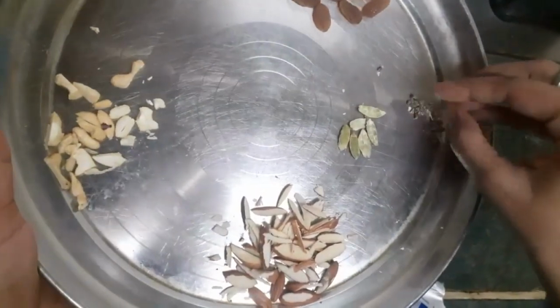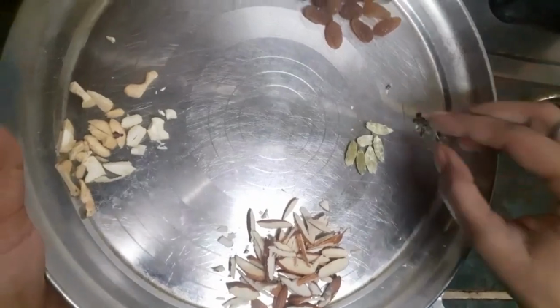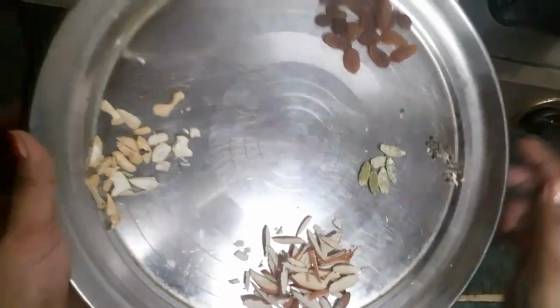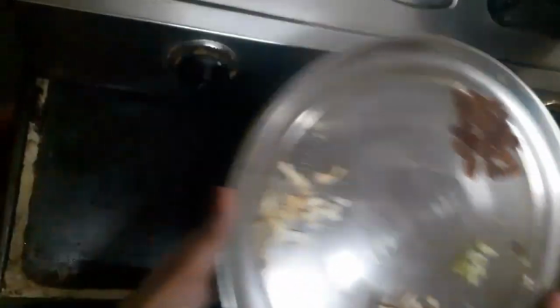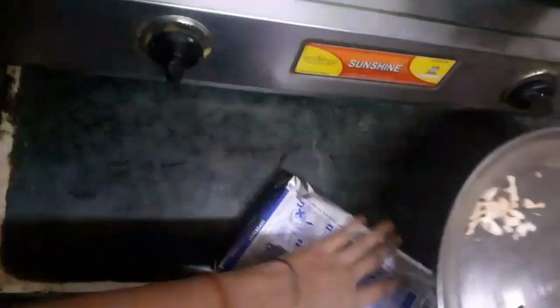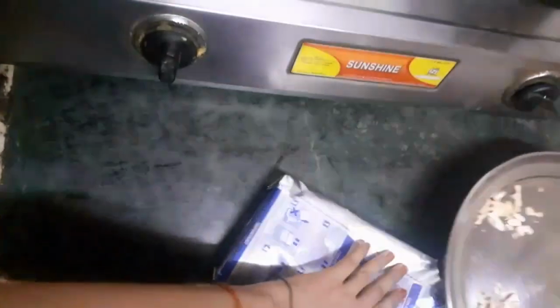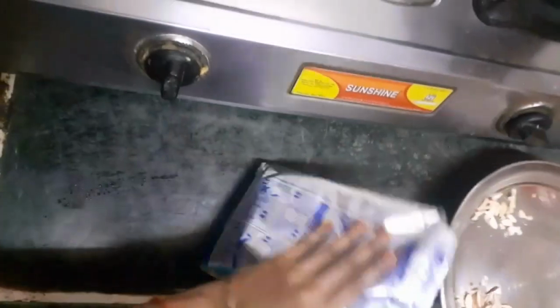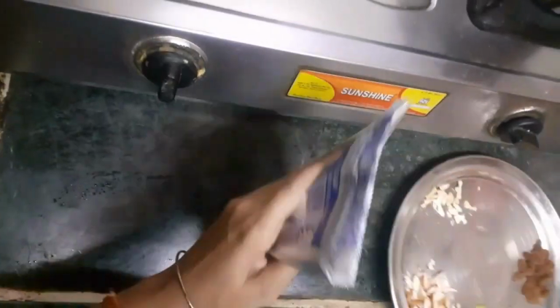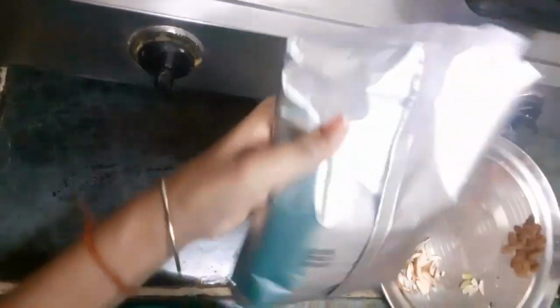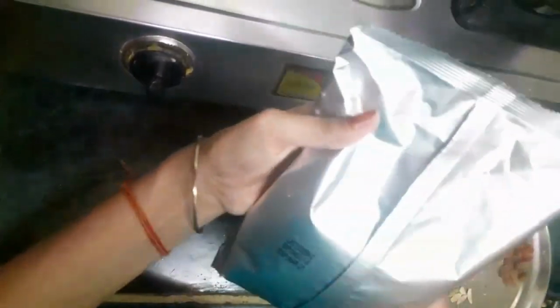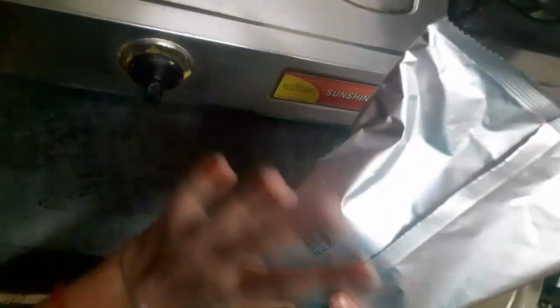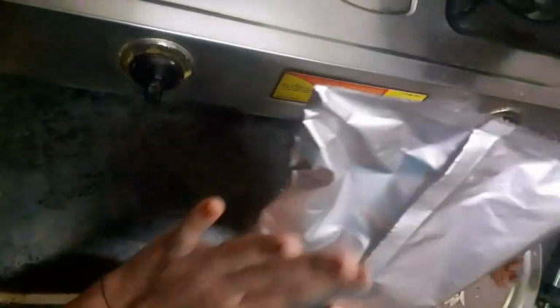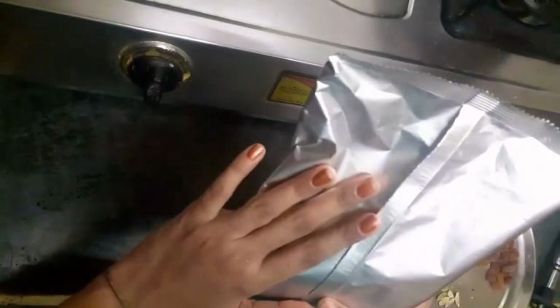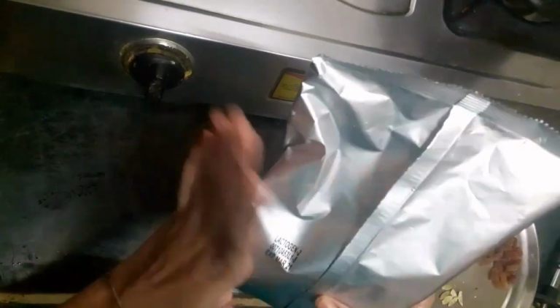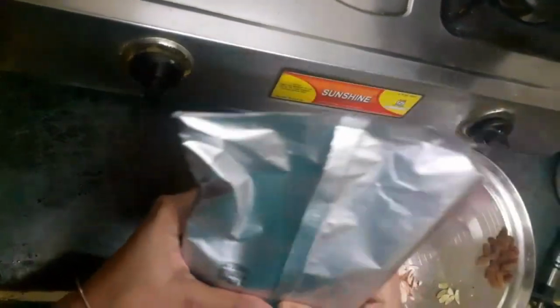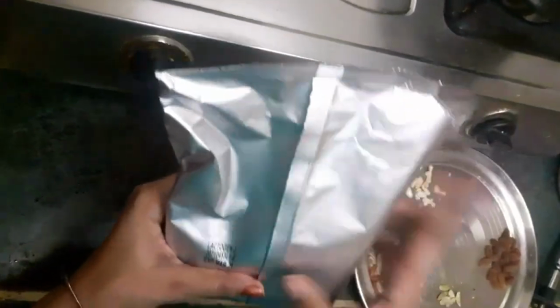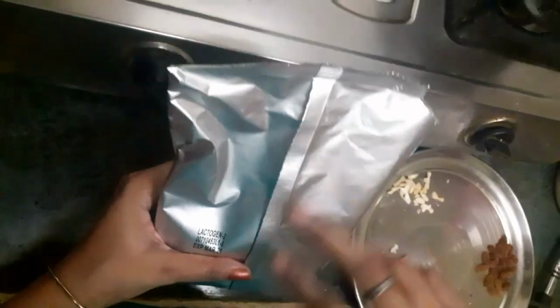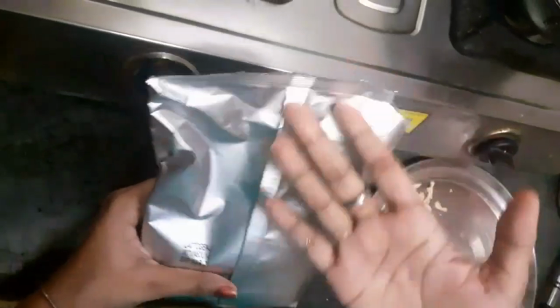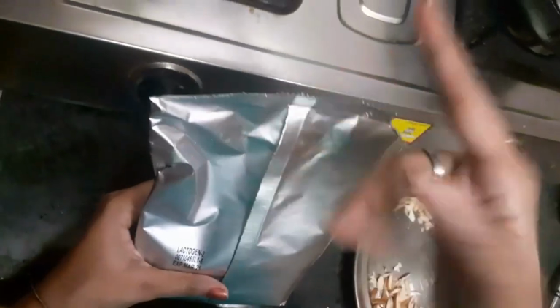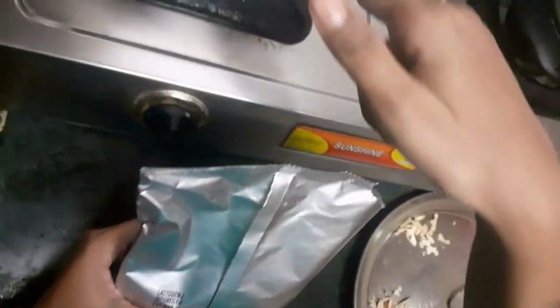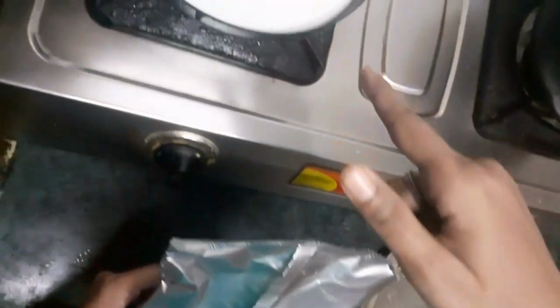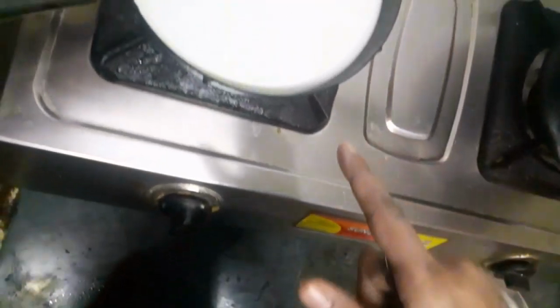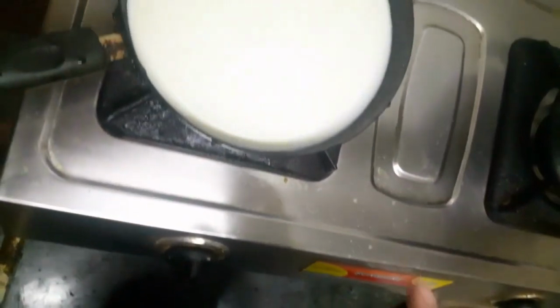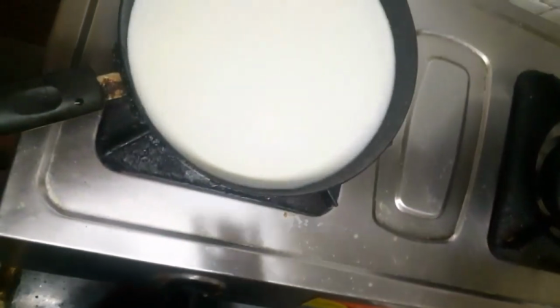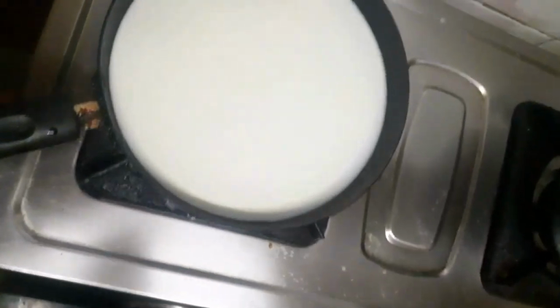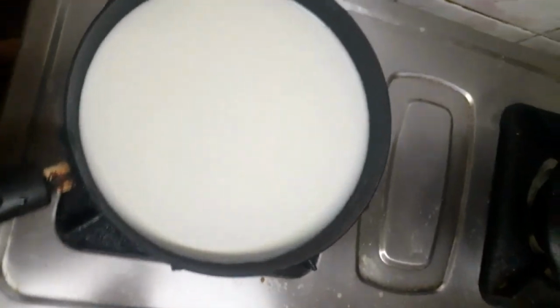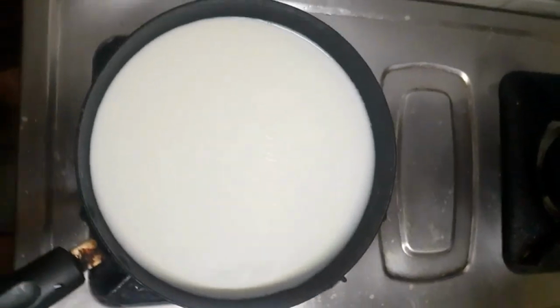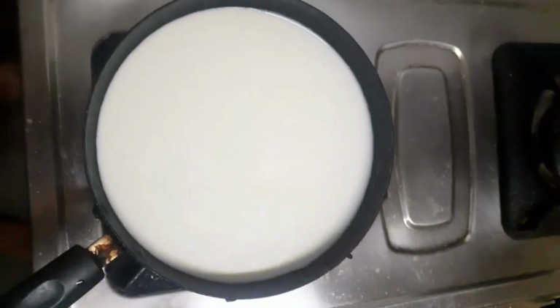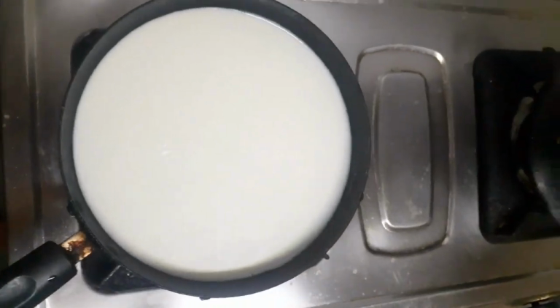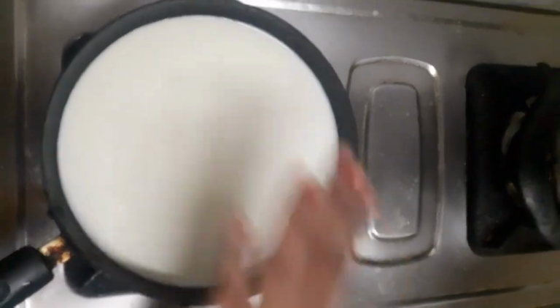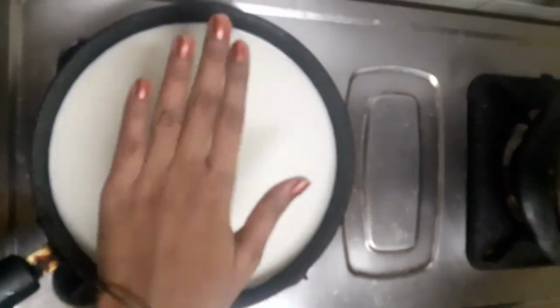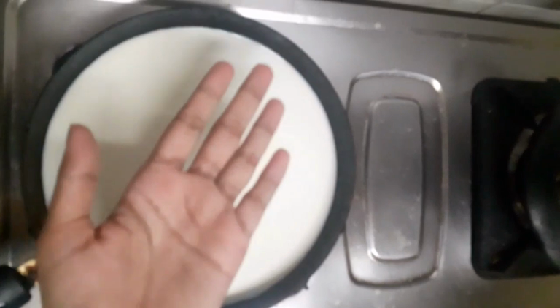This is the milk powder which I am going to add in the pan. The milk is a little warm.